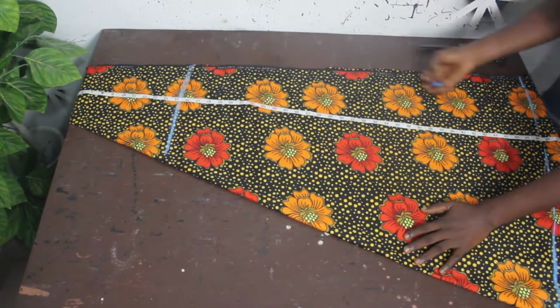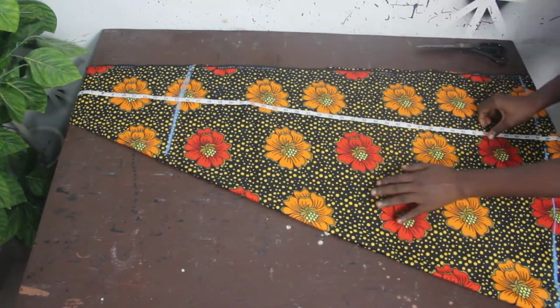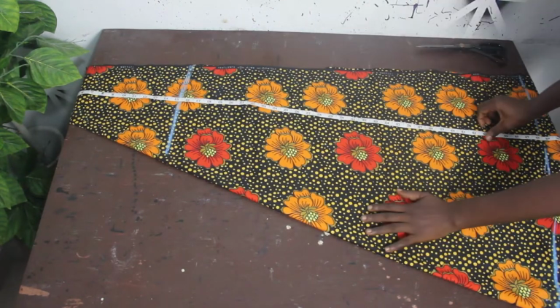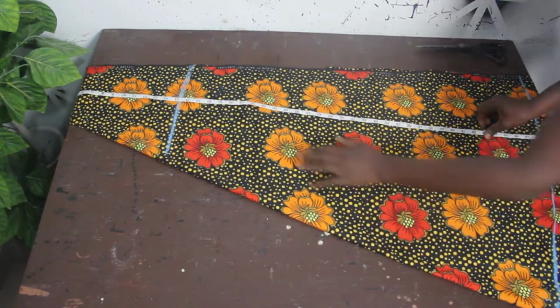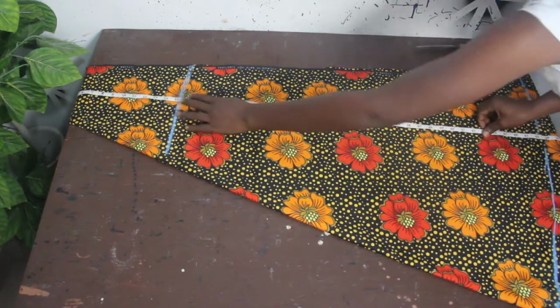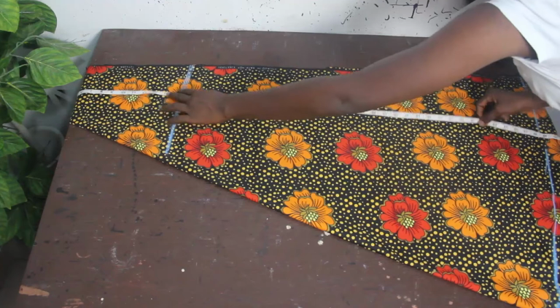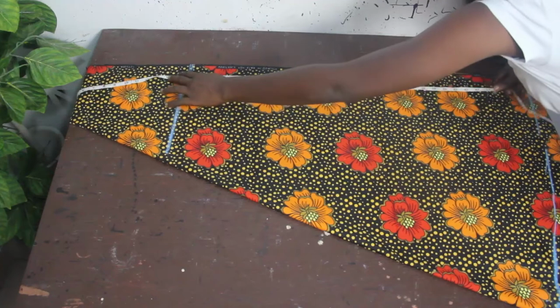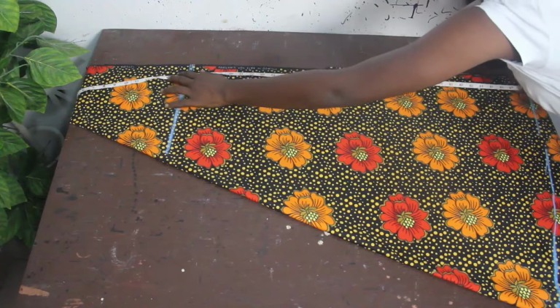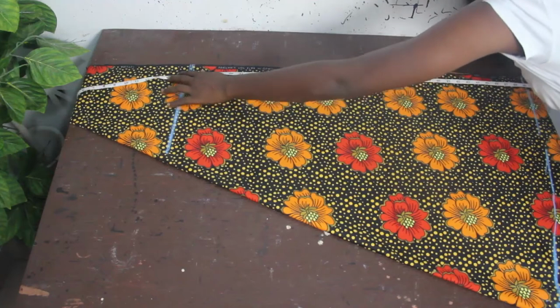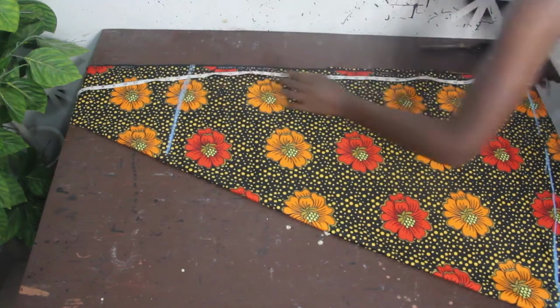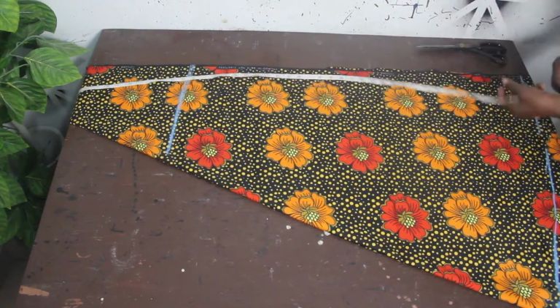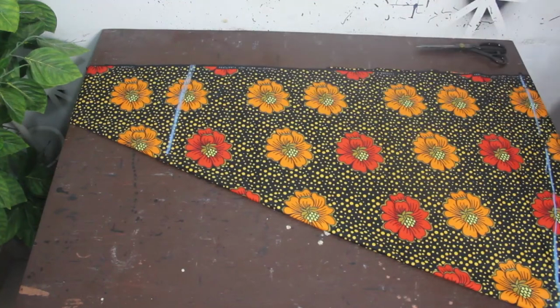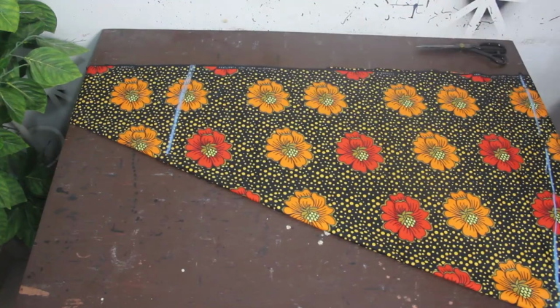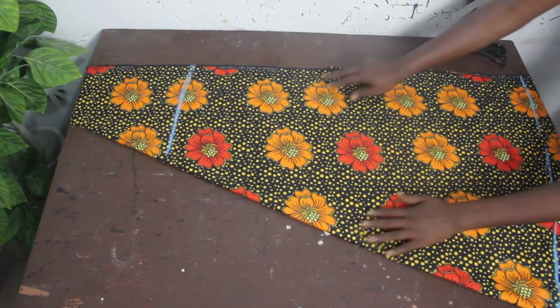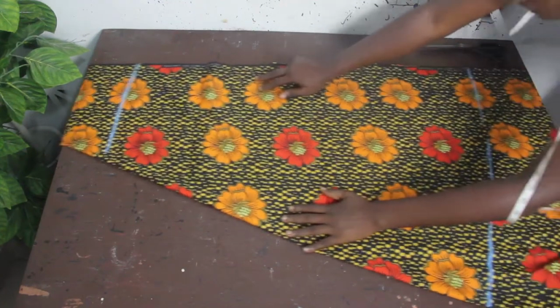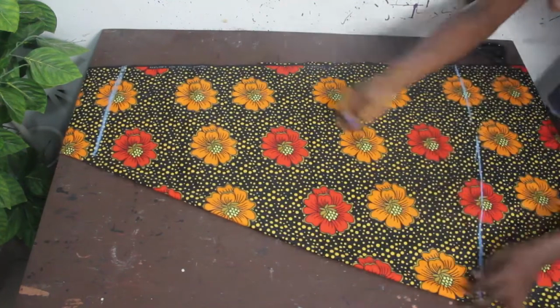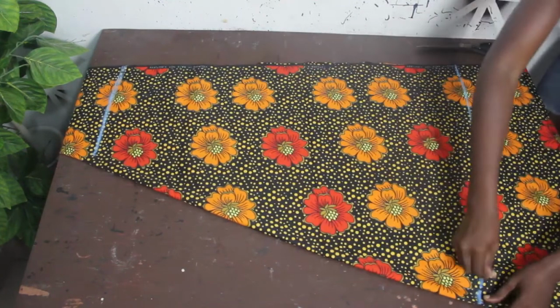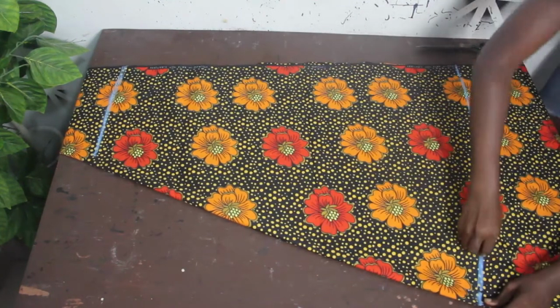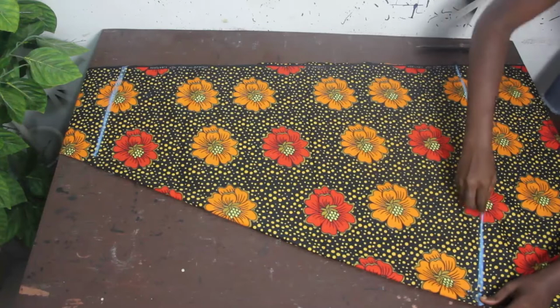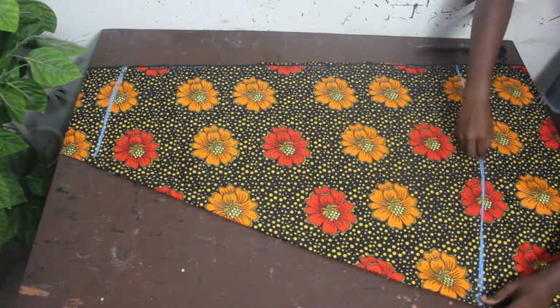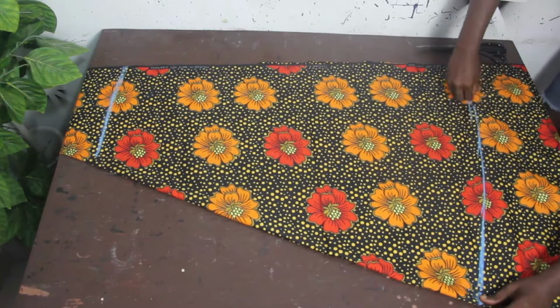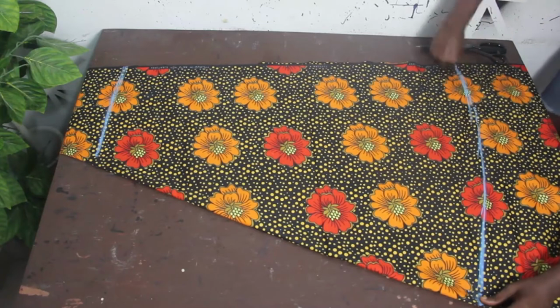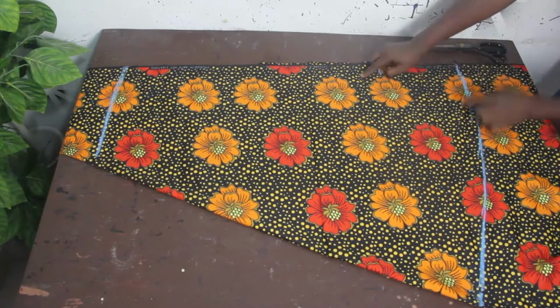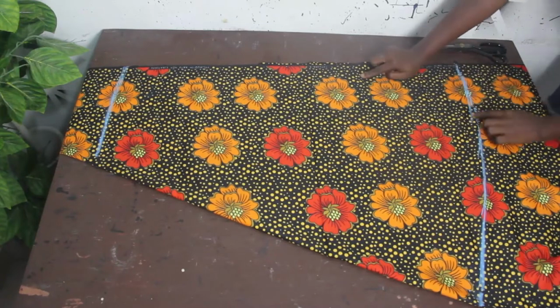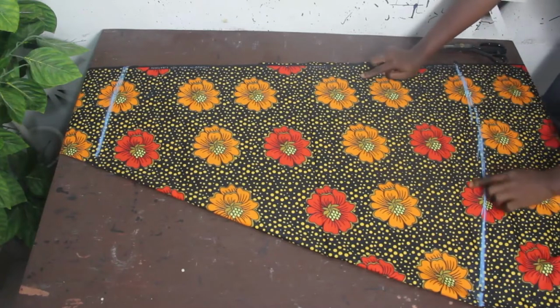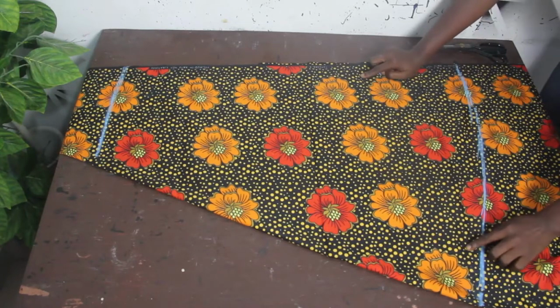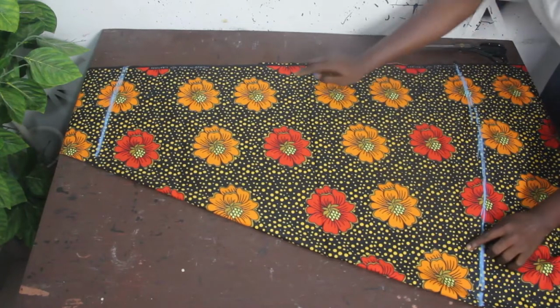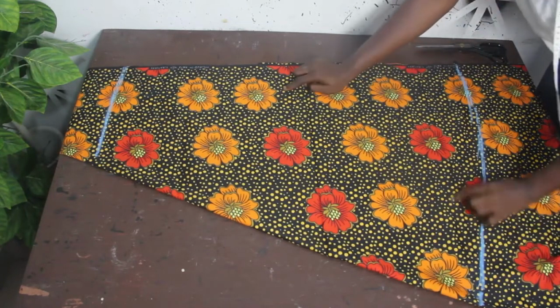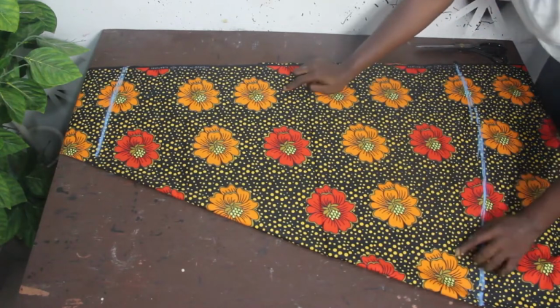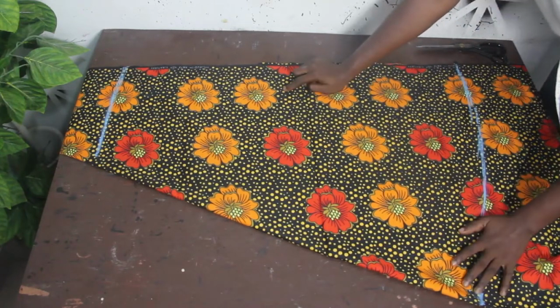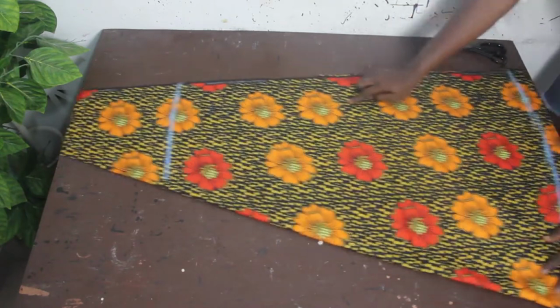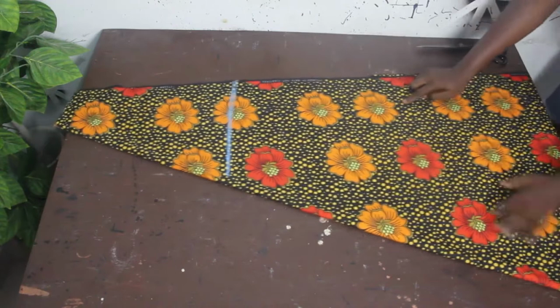Move your tape measure round to this point and mark your gown length. Connect the lines together — this is where we are going to have our gown length, and this is where we are starting our basic measurements from.